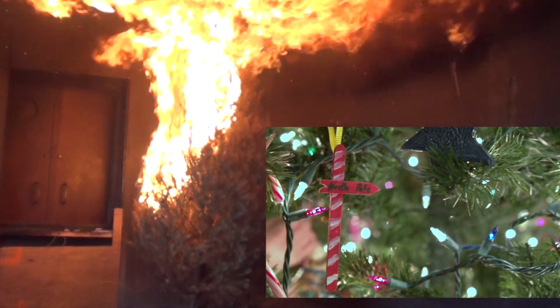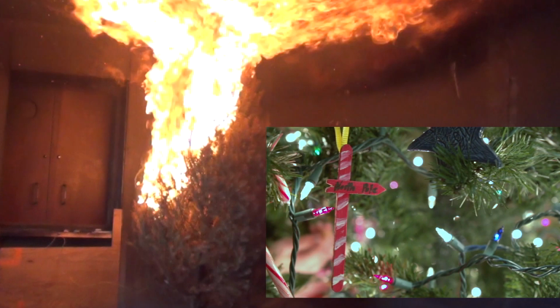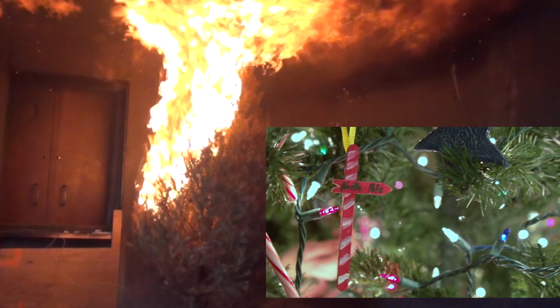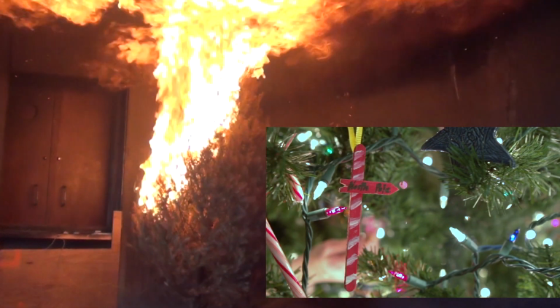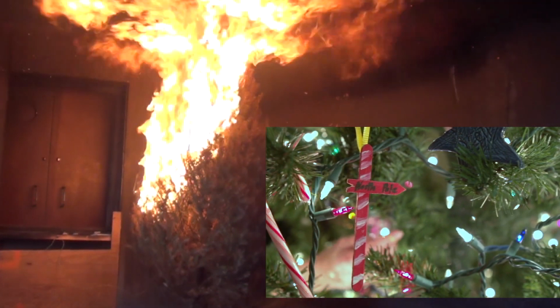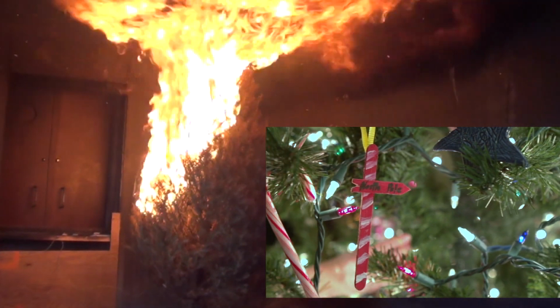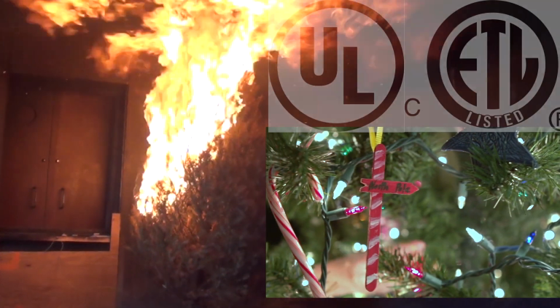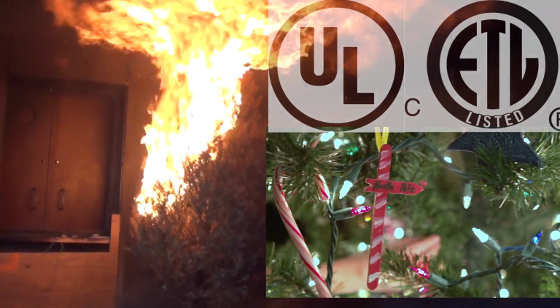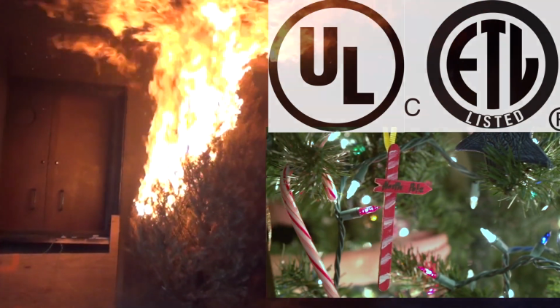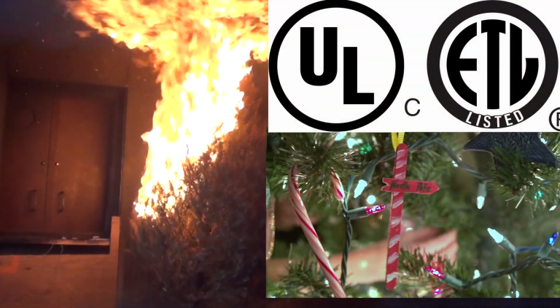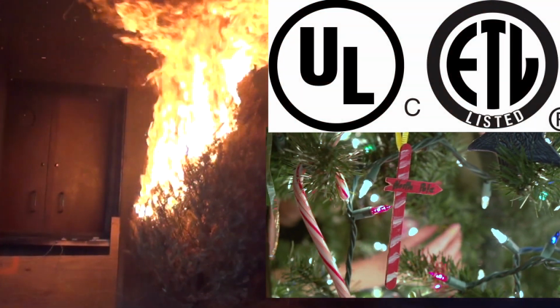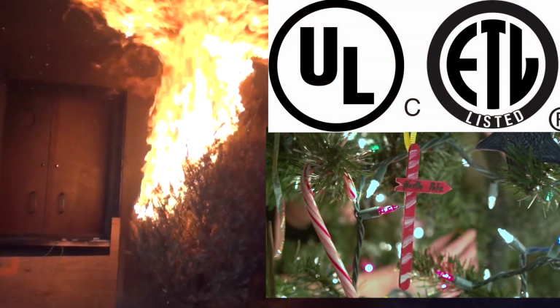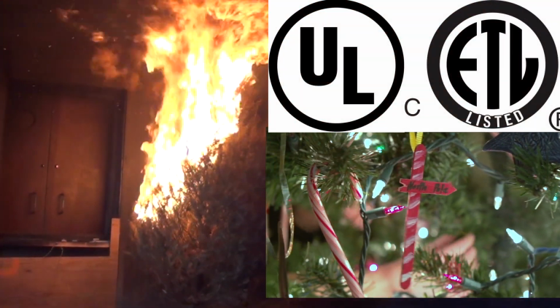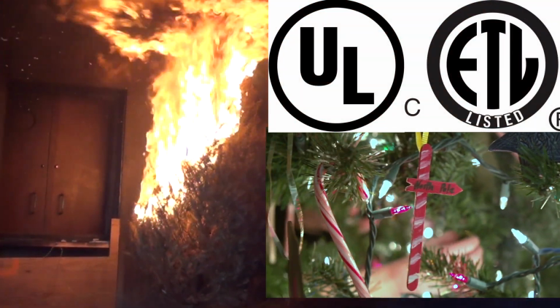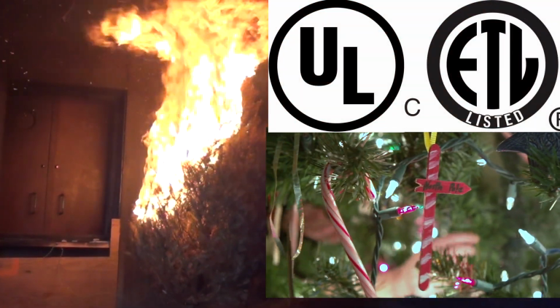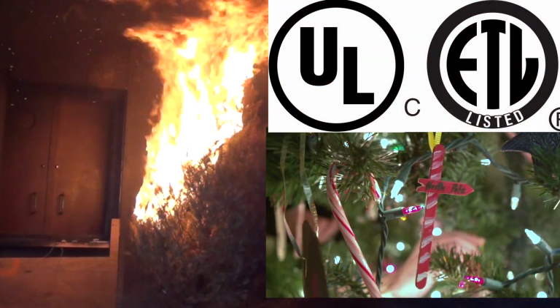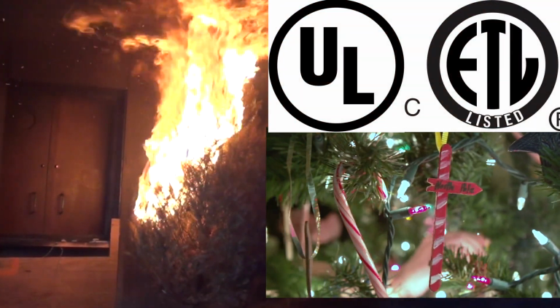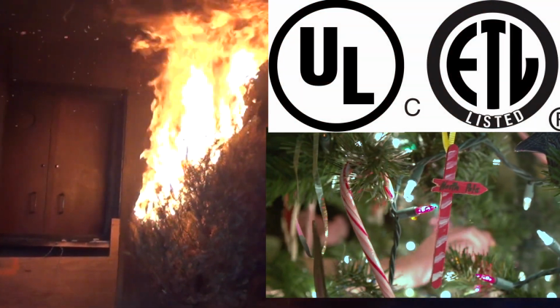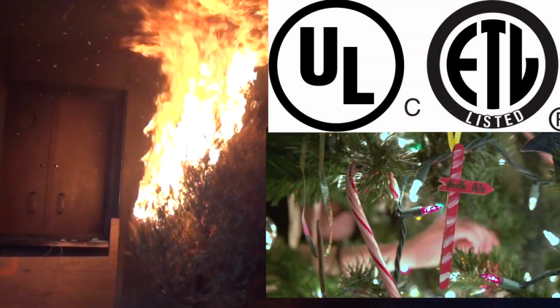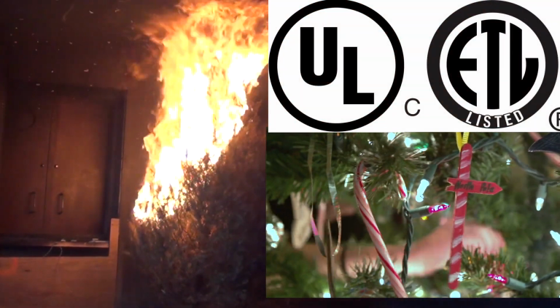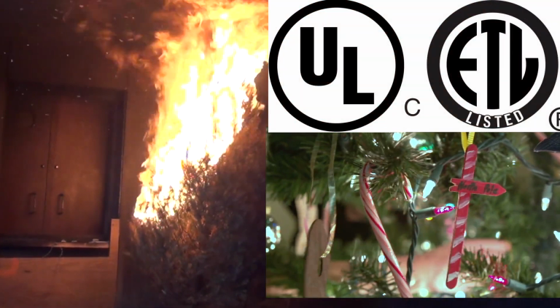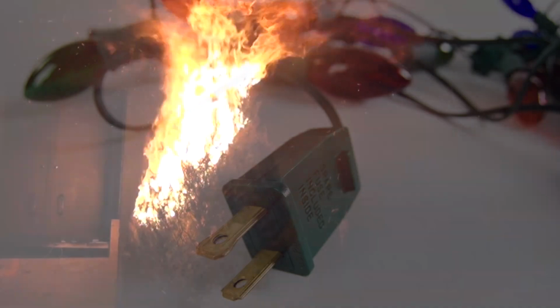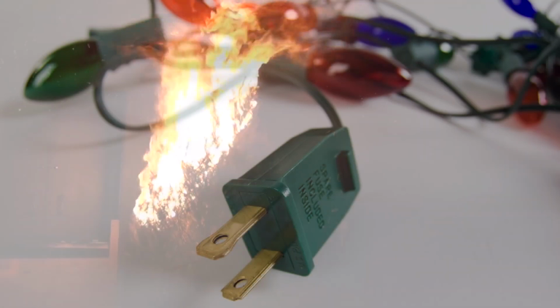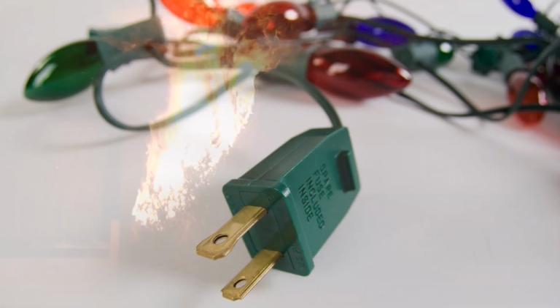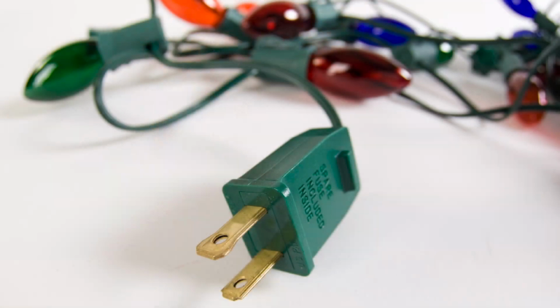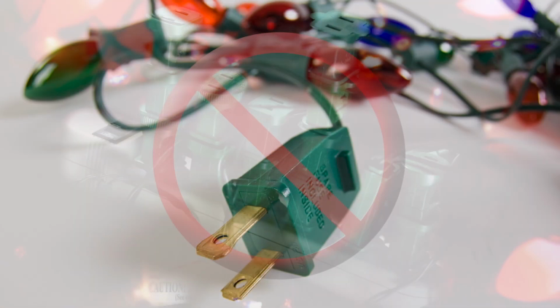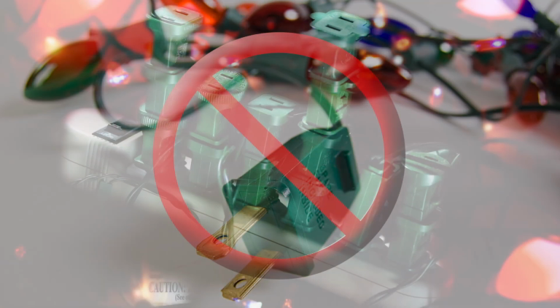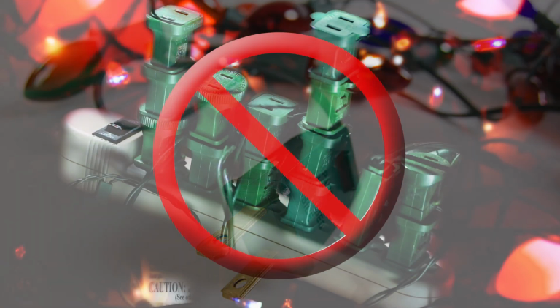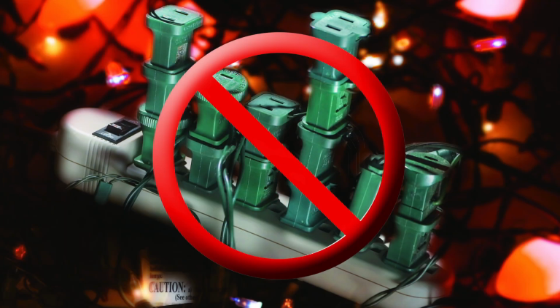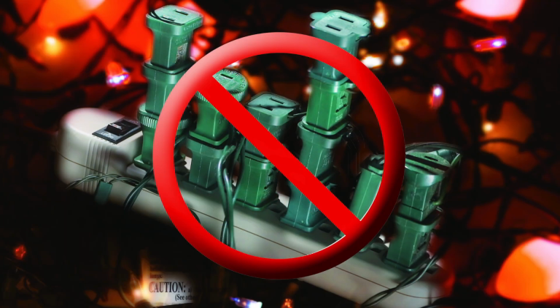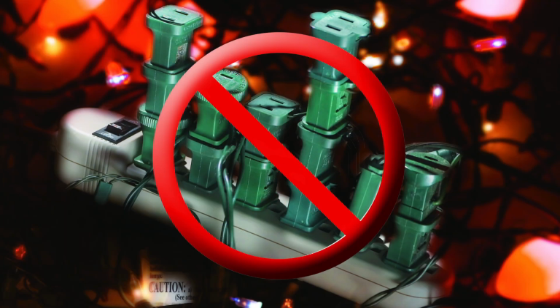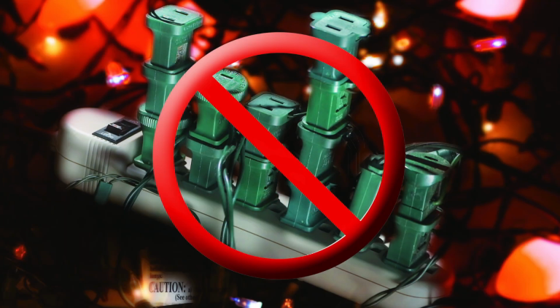Use indoor lights with a testing laboratory label. Be sure to follow the directions. Don't connect more than two or three light strands into one another.